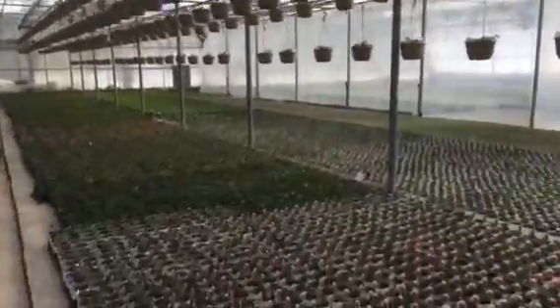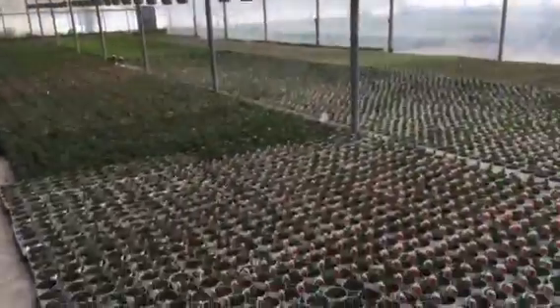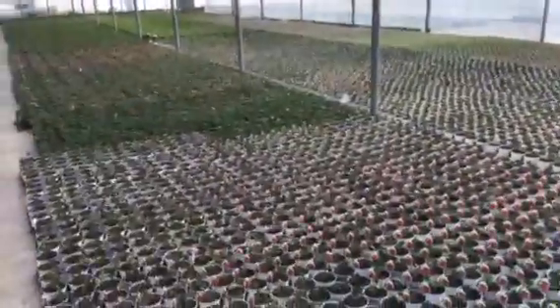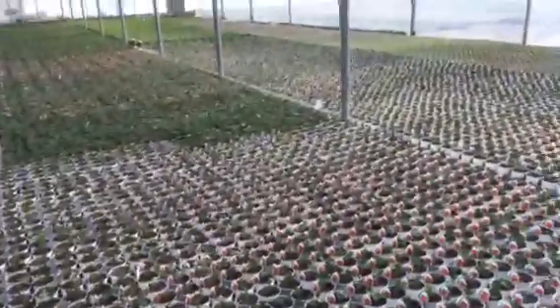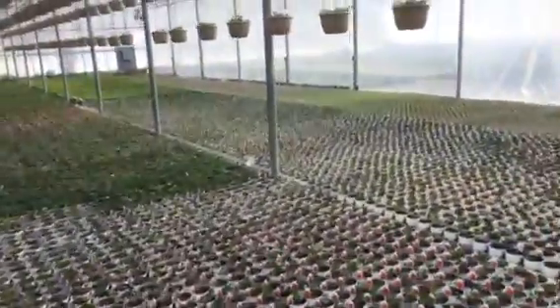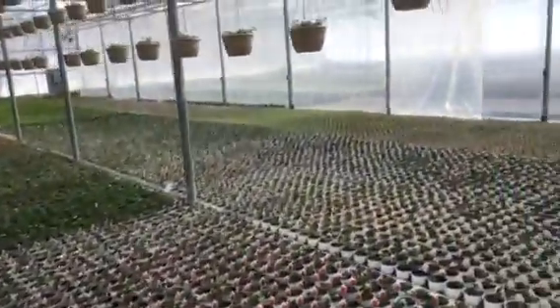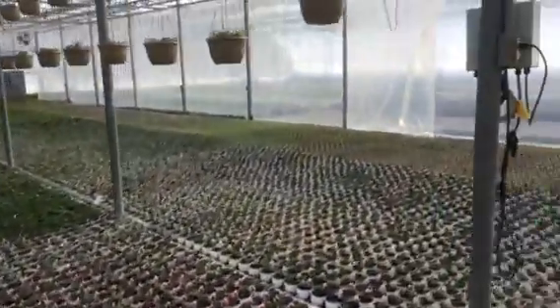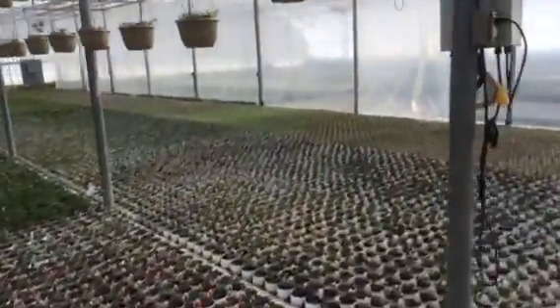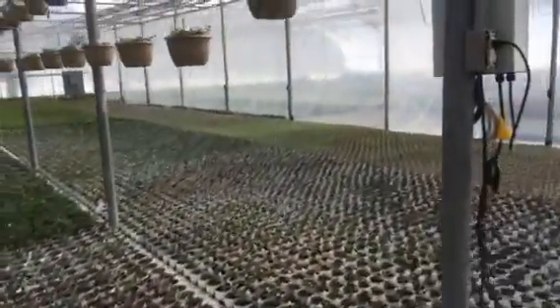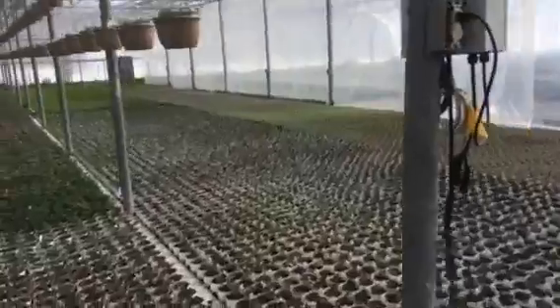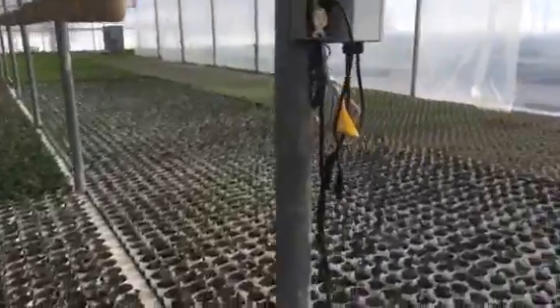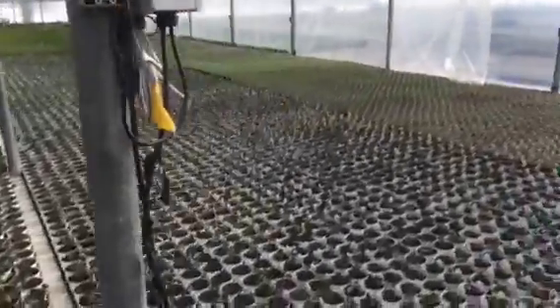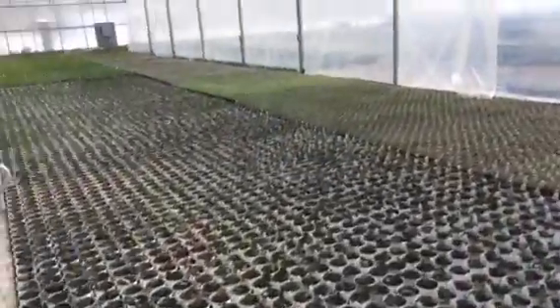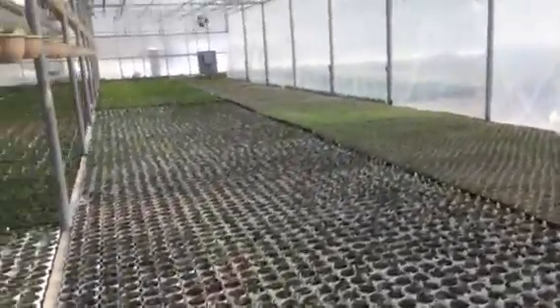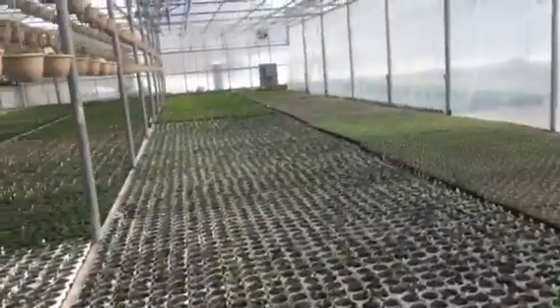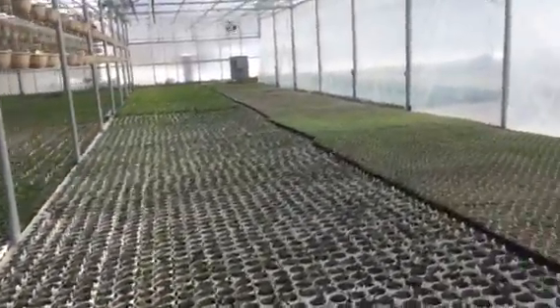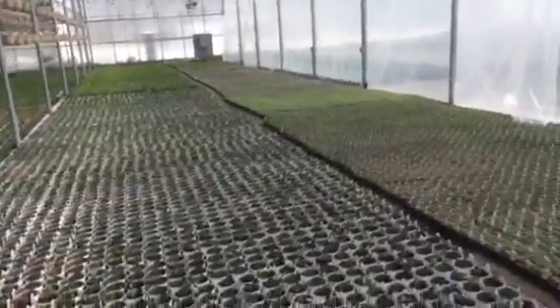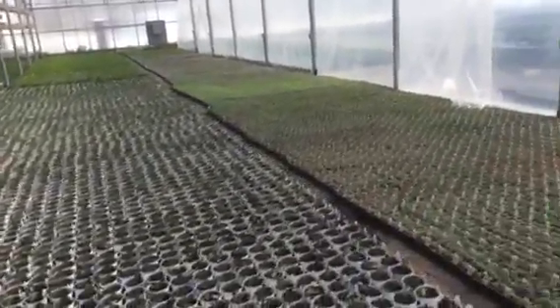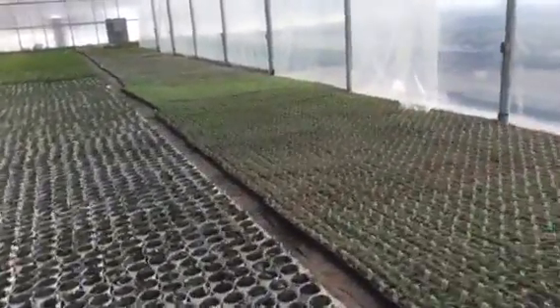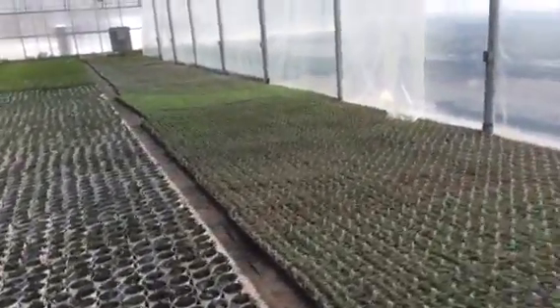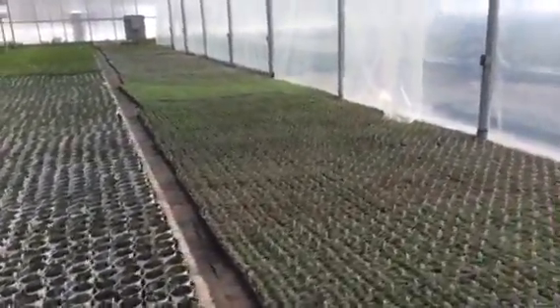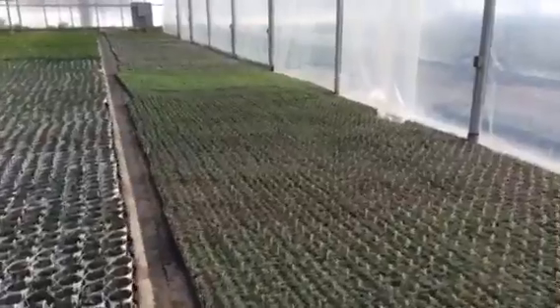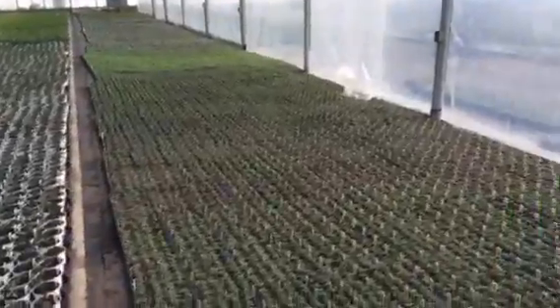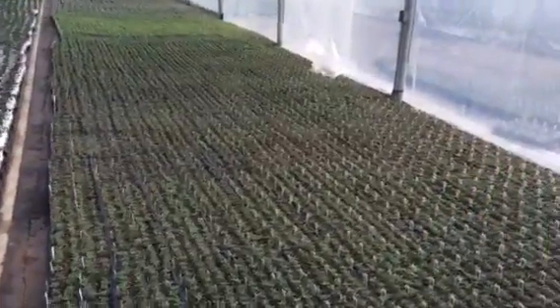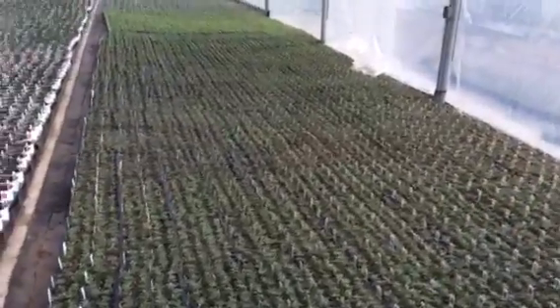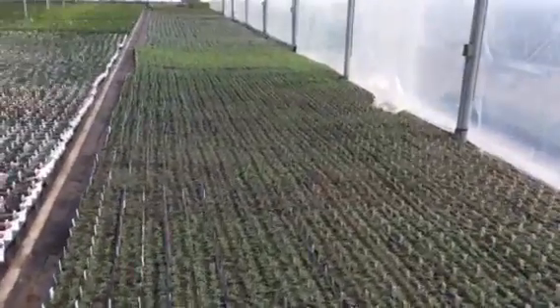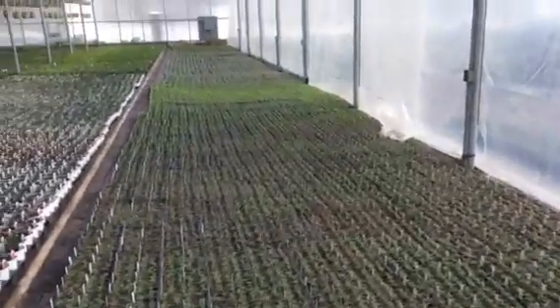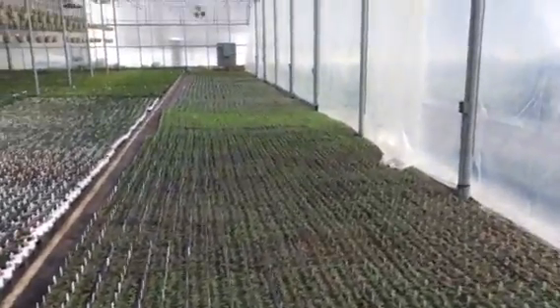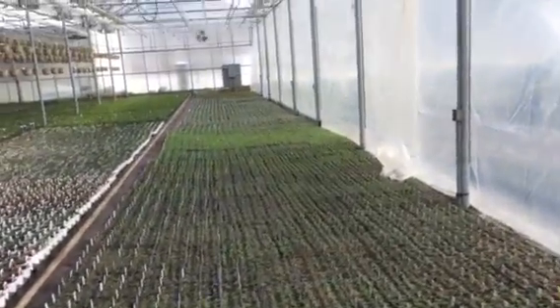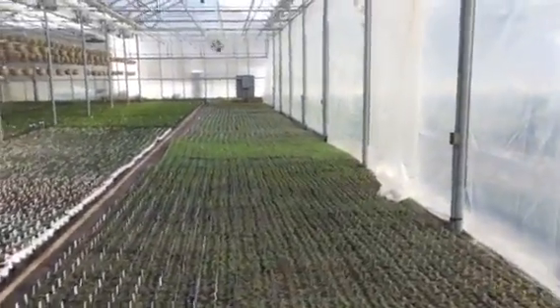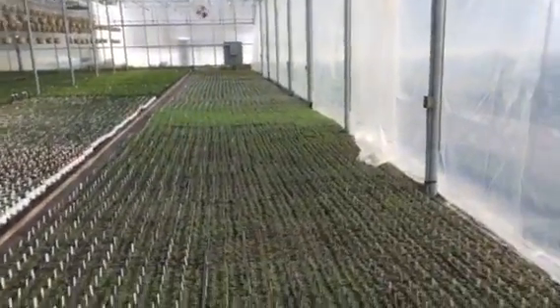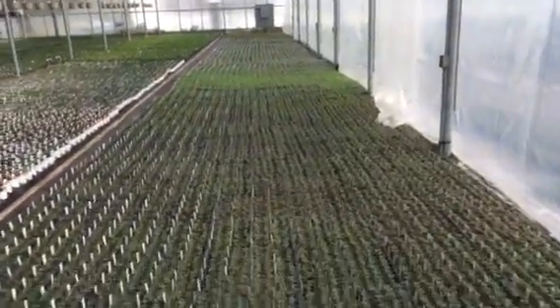More geraniums. This is all full. Some flats with cool weather things — verbena and alyssum.